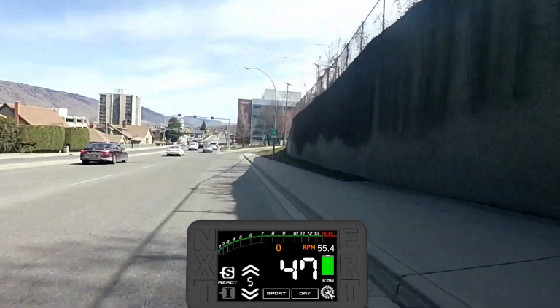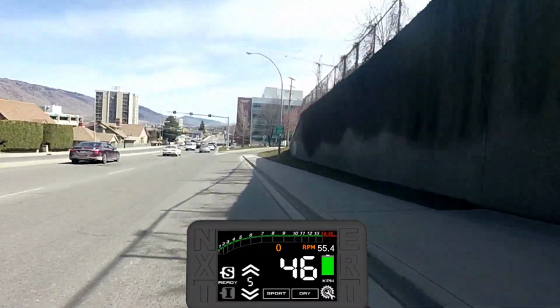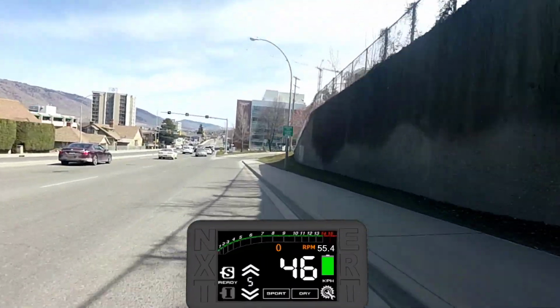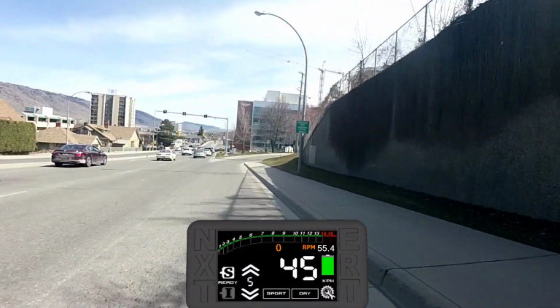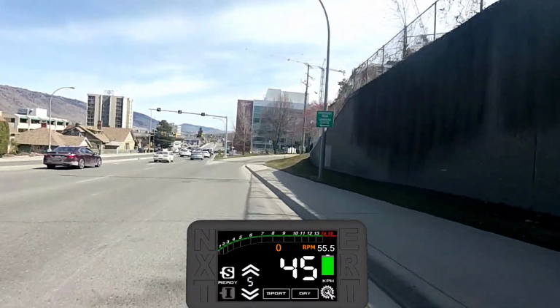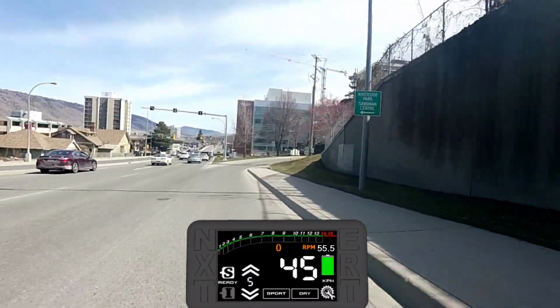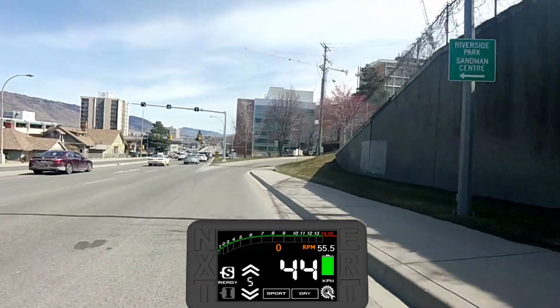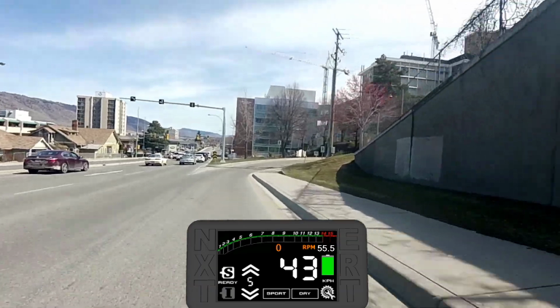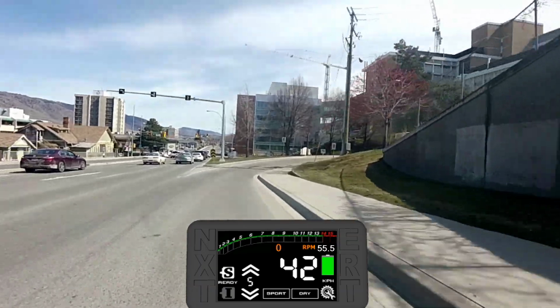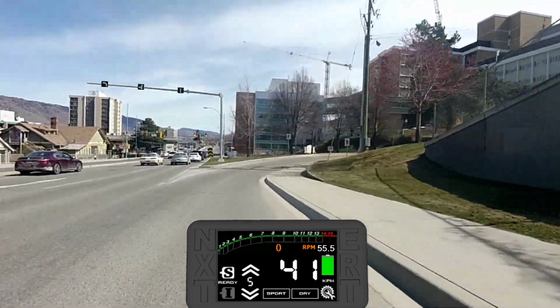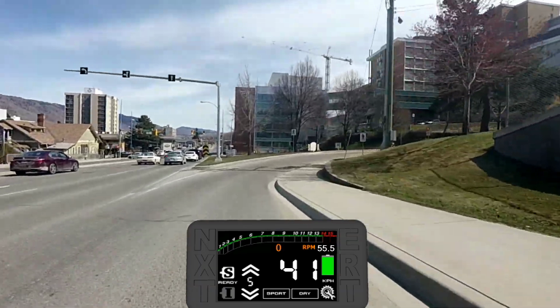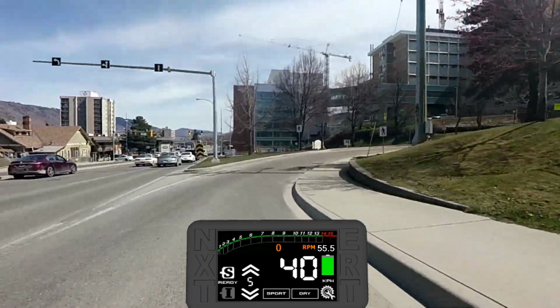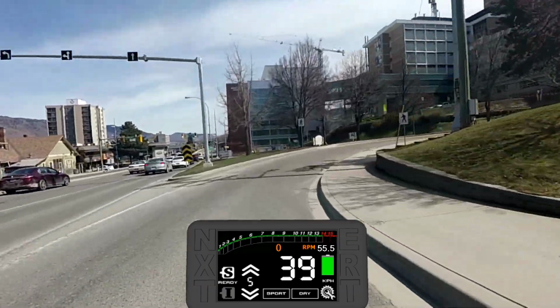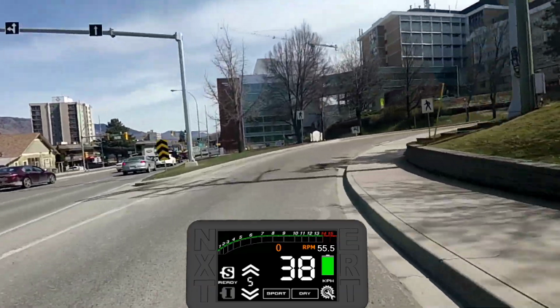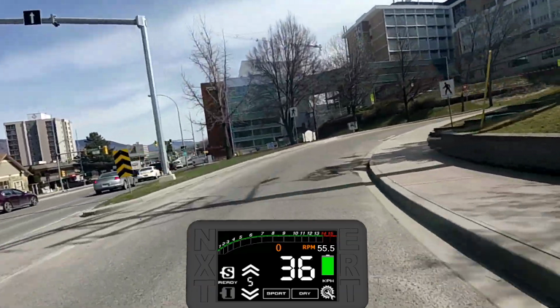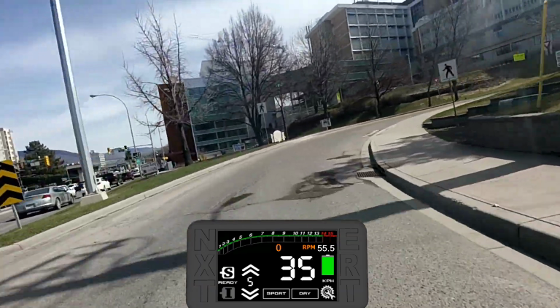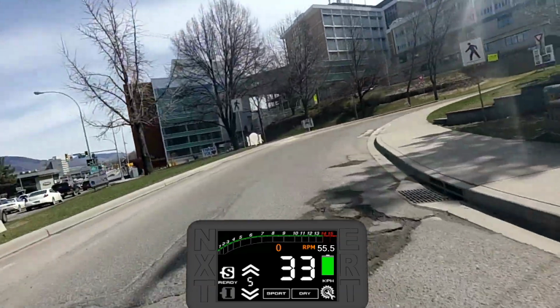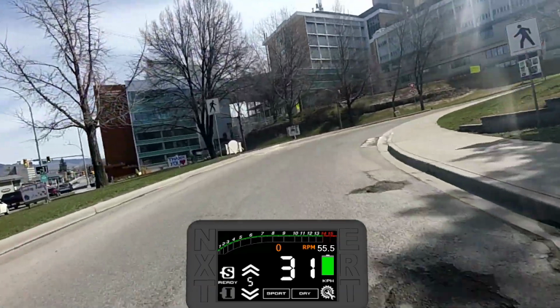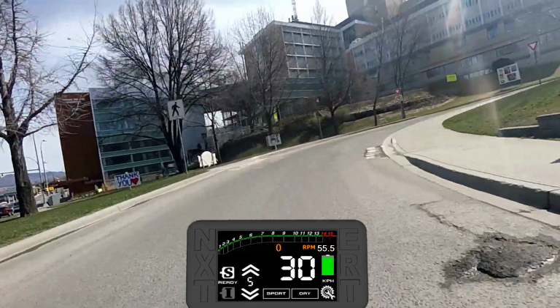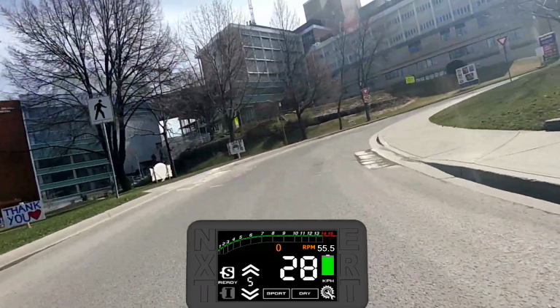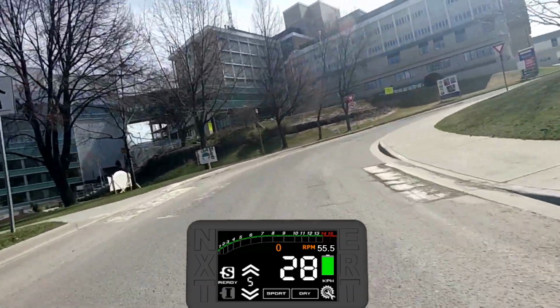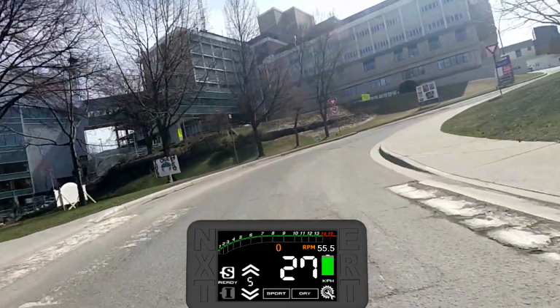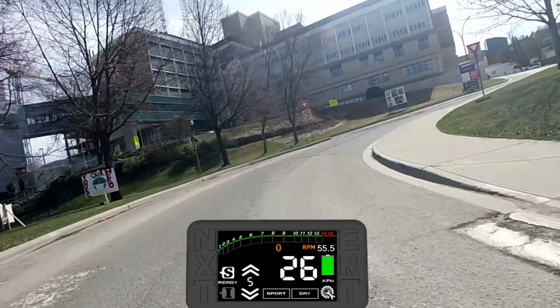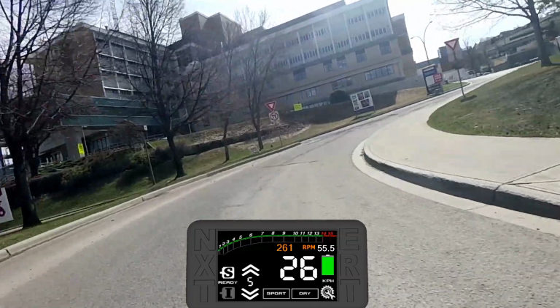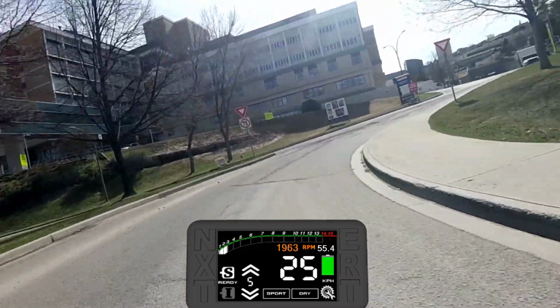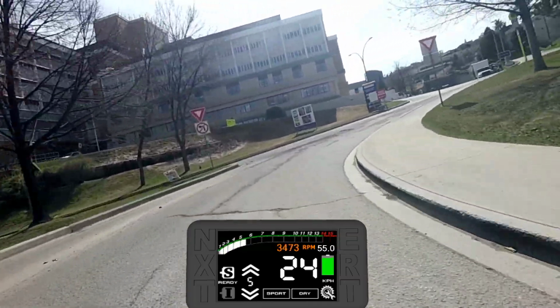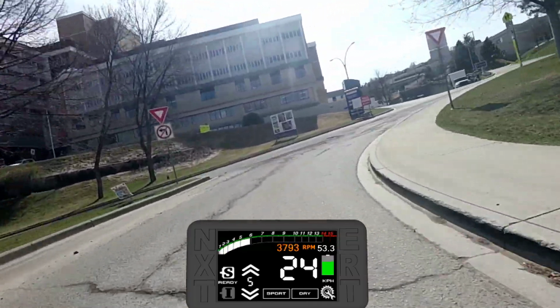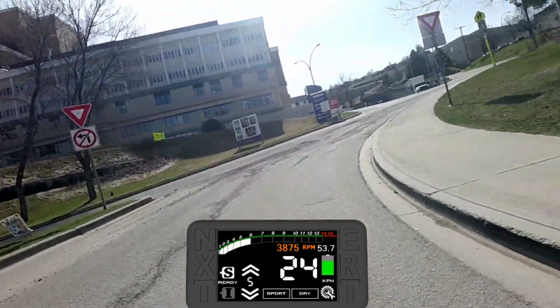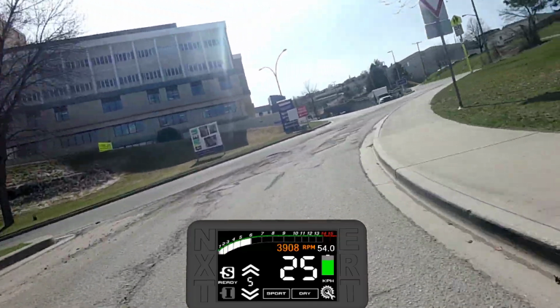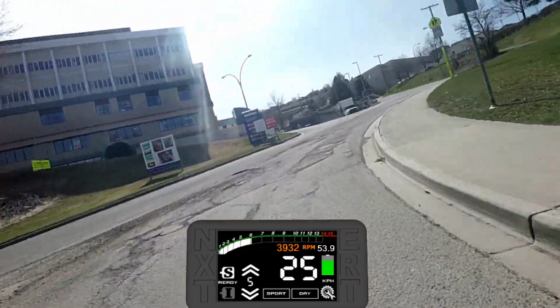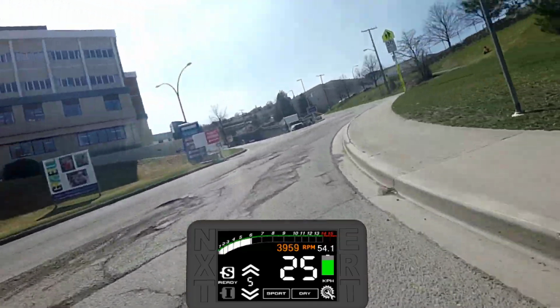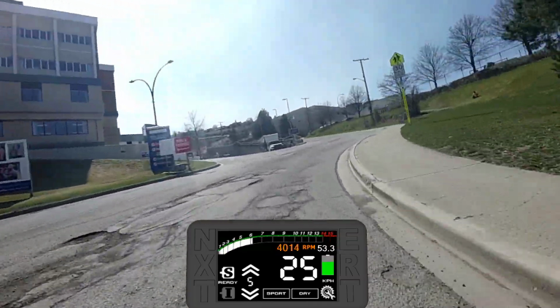The battery gives you a voltage reading. We're also looking at having the range, trip, and odometer reading cycle in the box up here, as well as cycle through using a button on the screen.